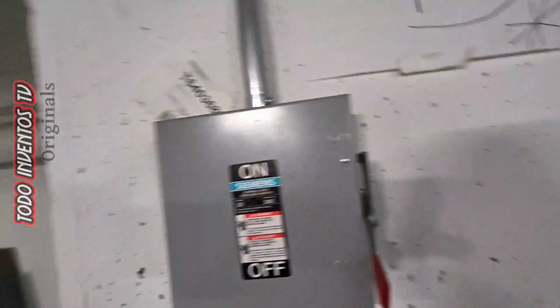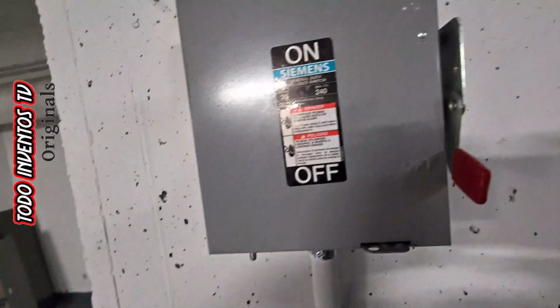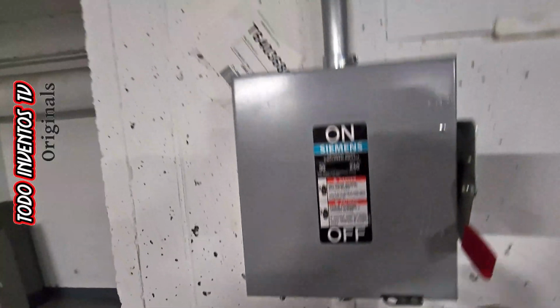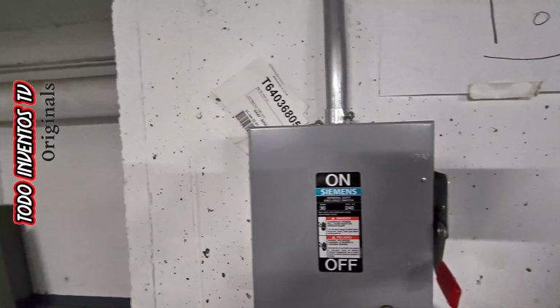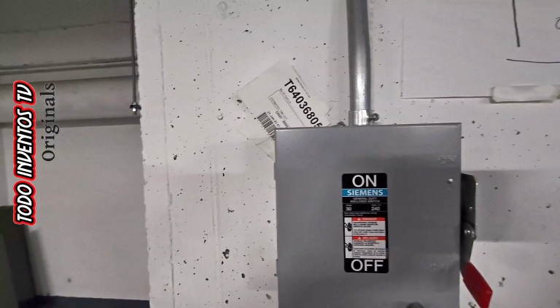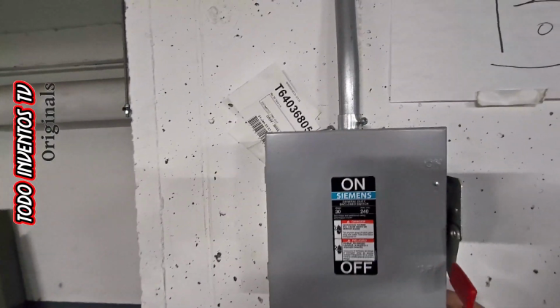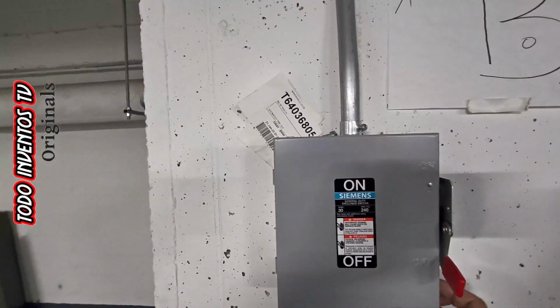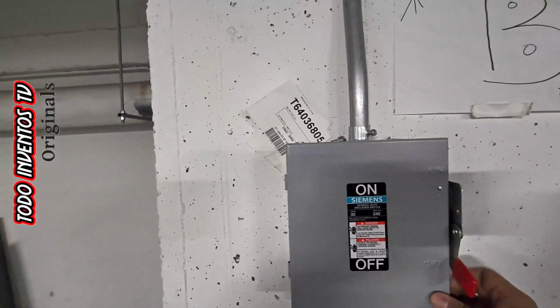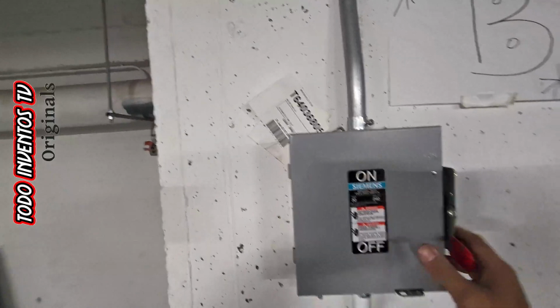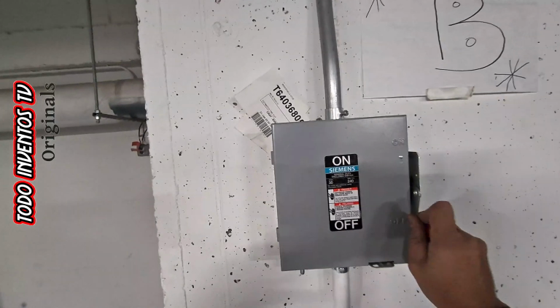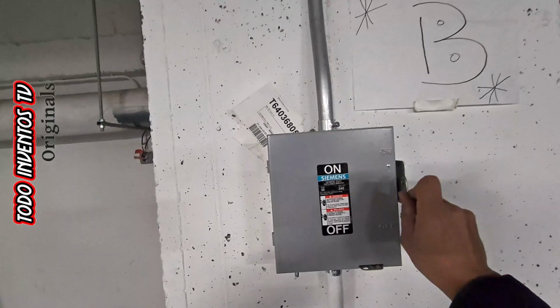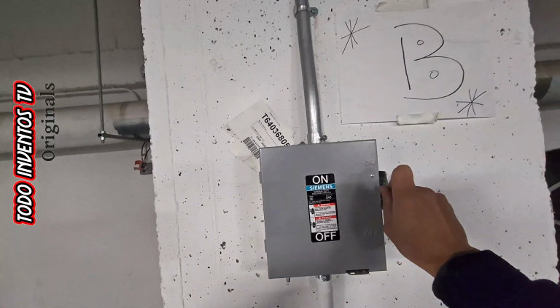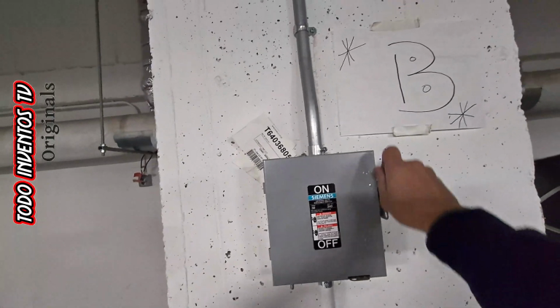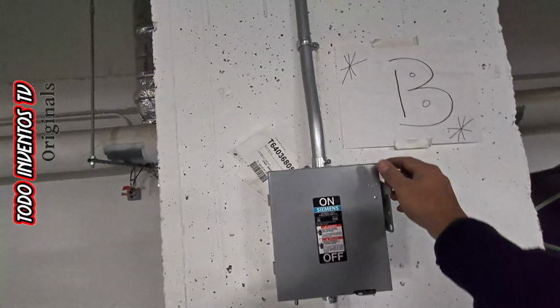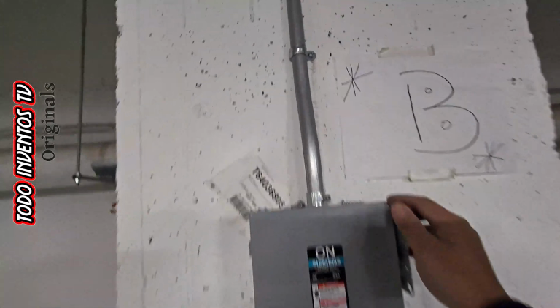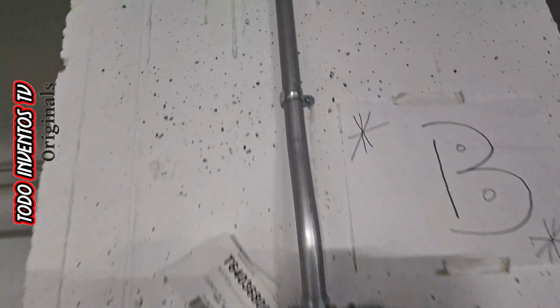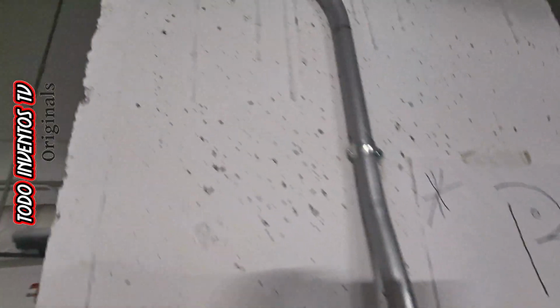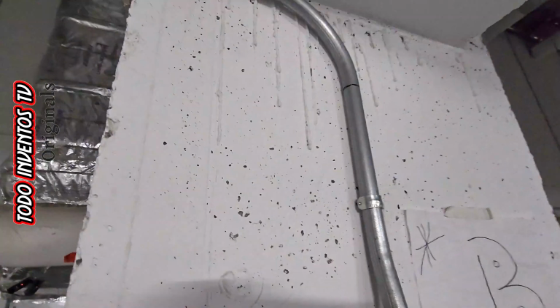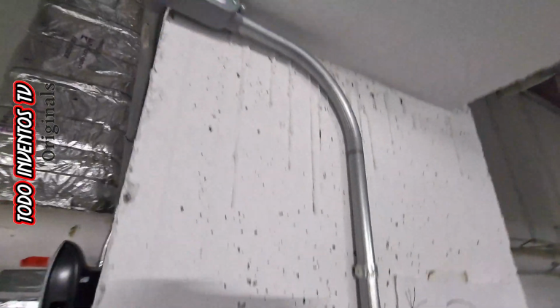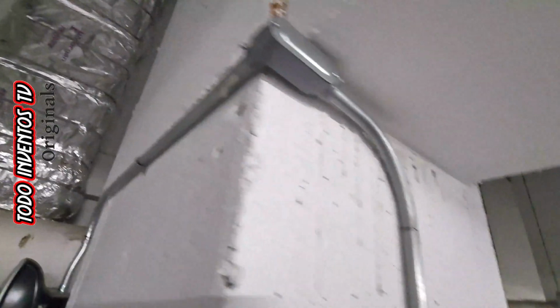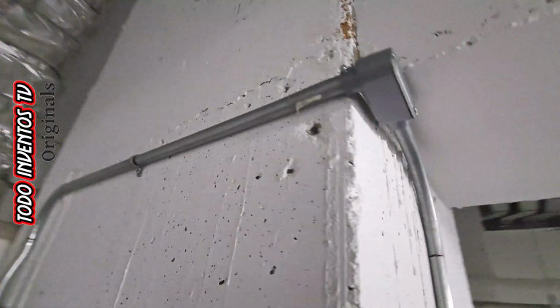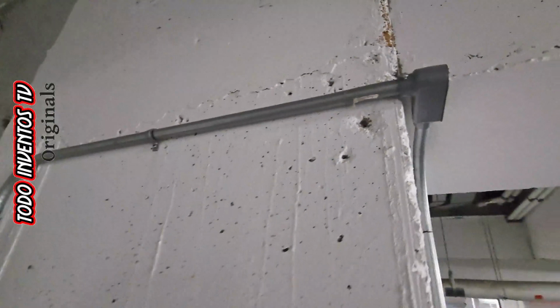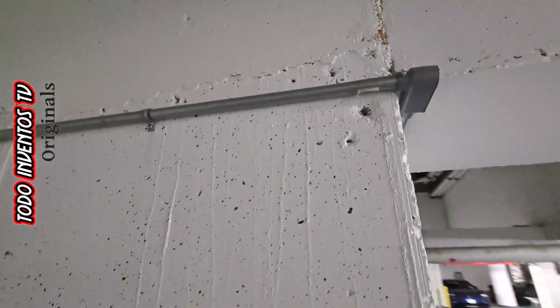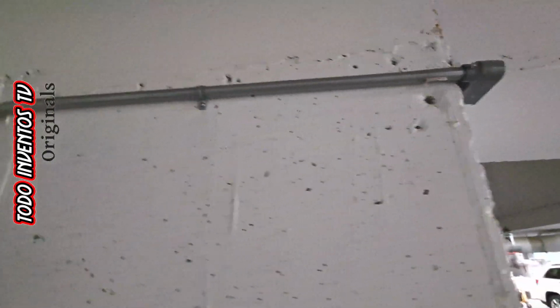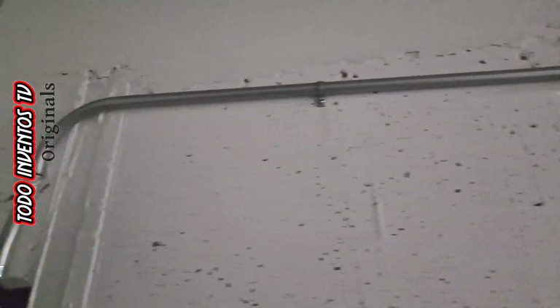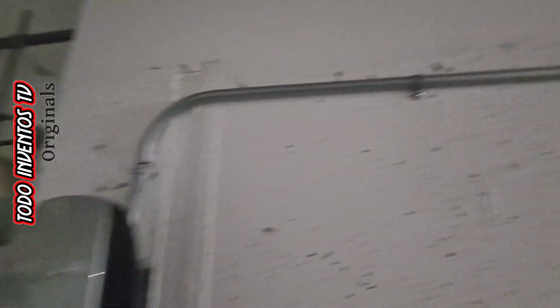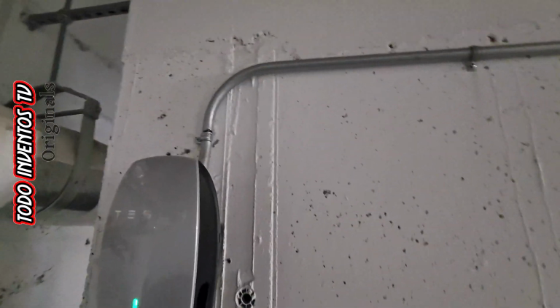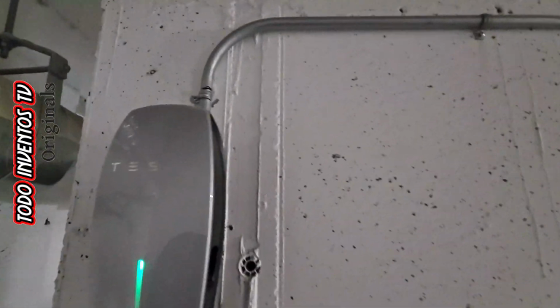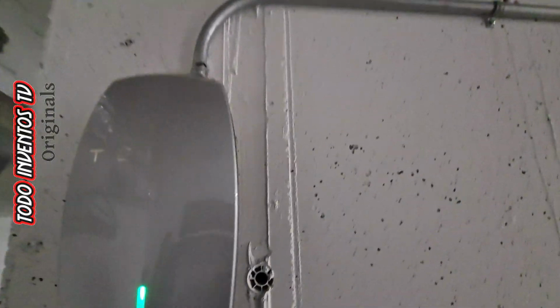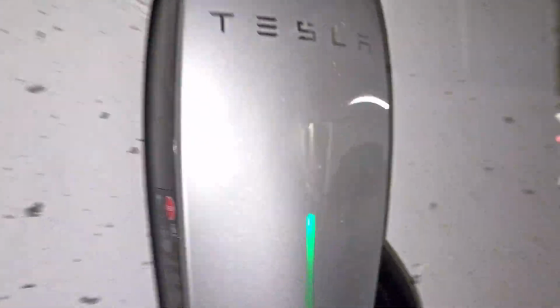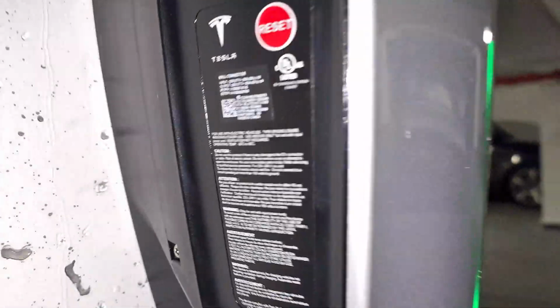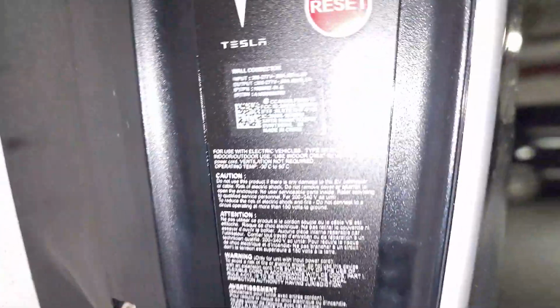If you need a qualified electrician to carry out this installation, do not hesitate to contact us at the number that appears below in the description. Thank you very much, I'll see you next time. Don't forget to subscribe.